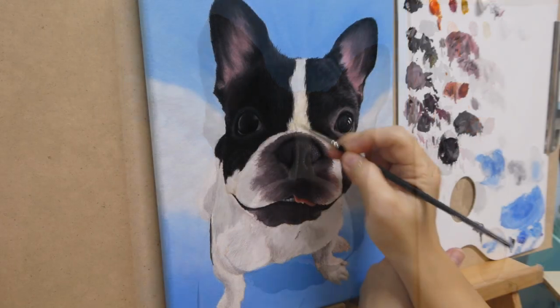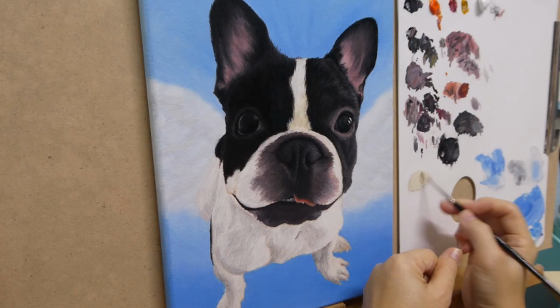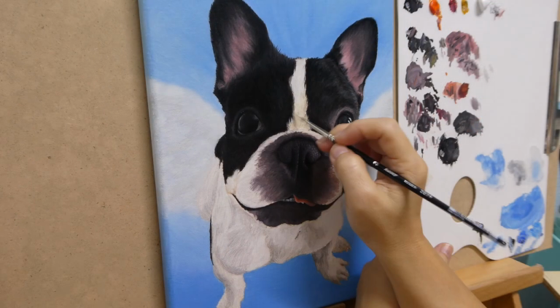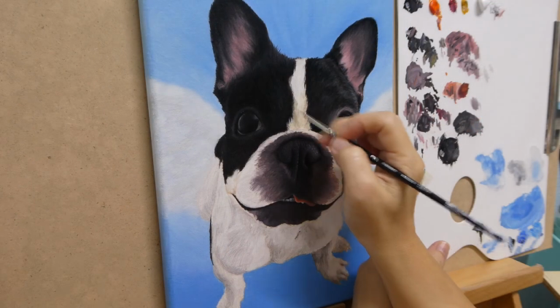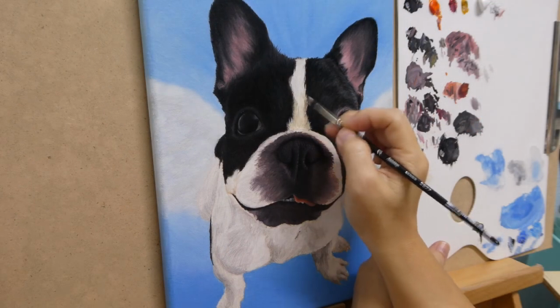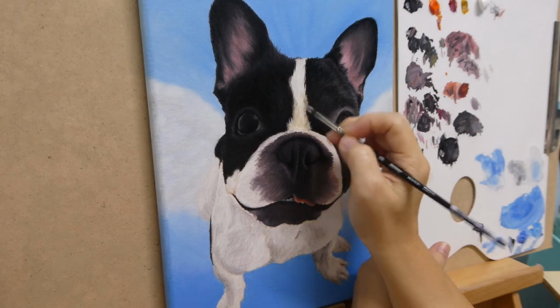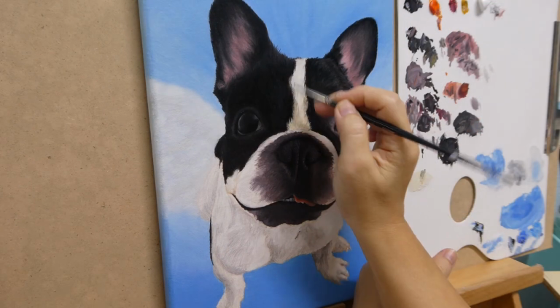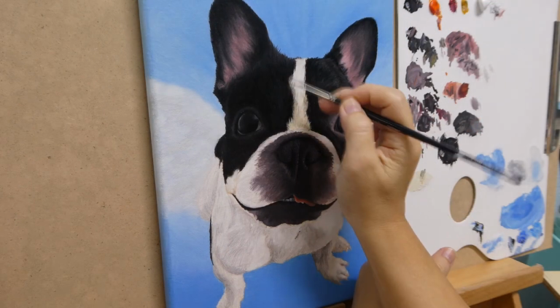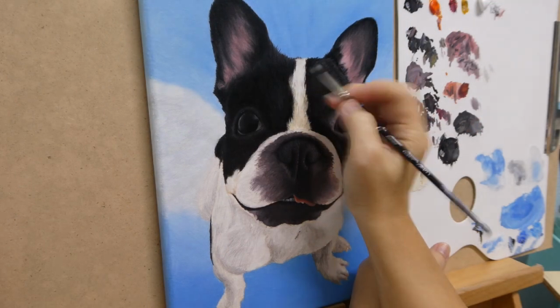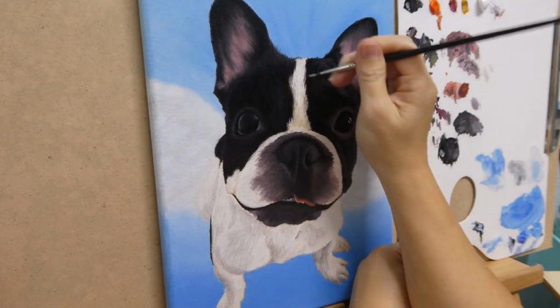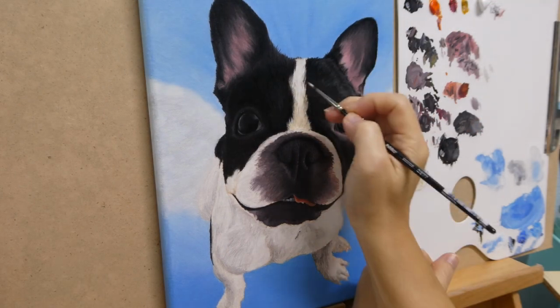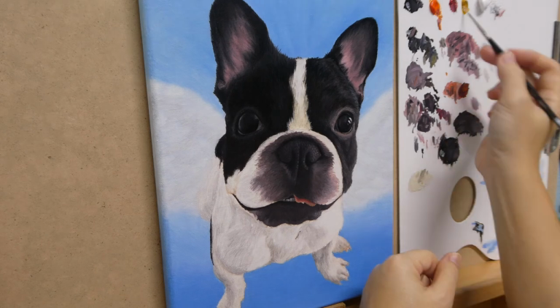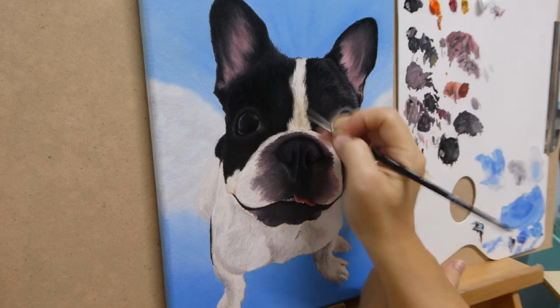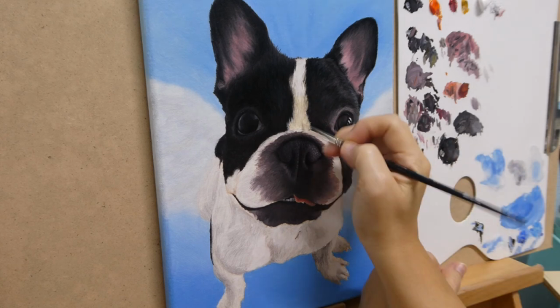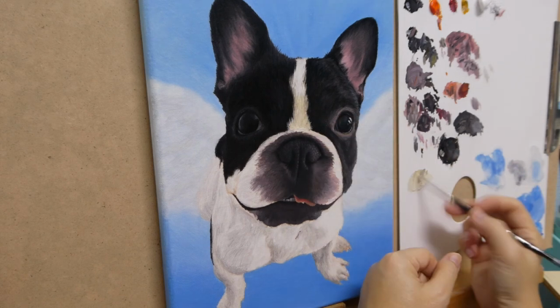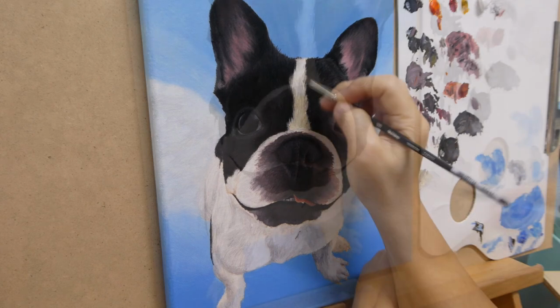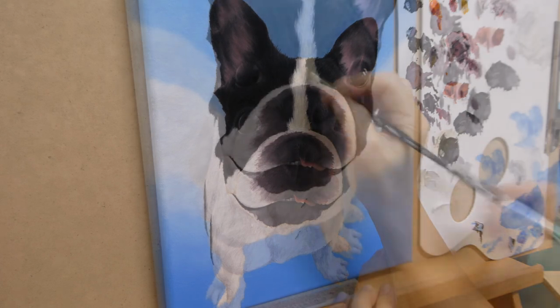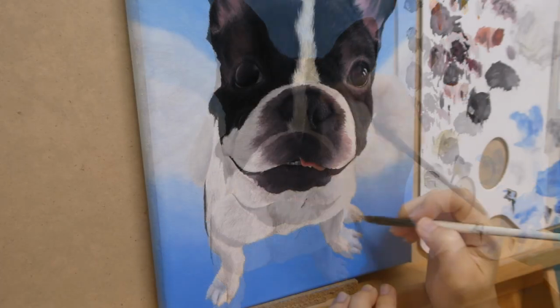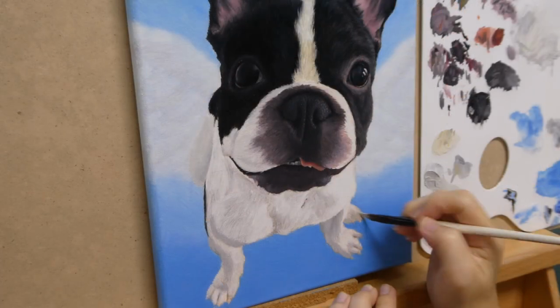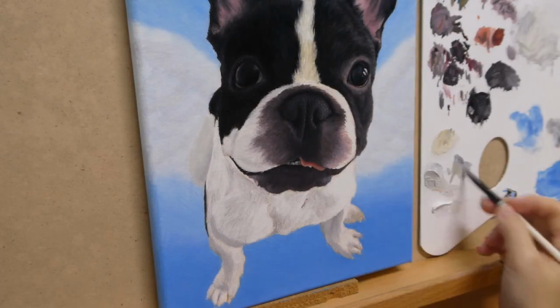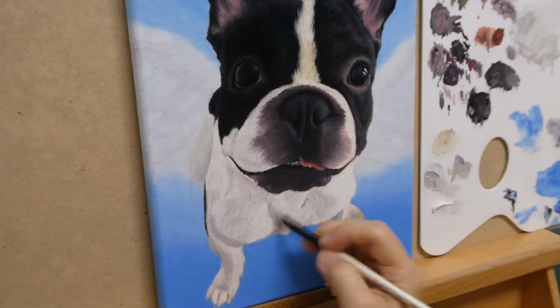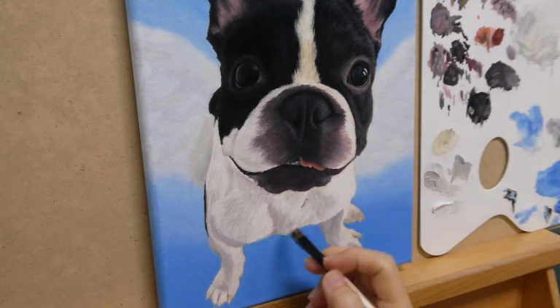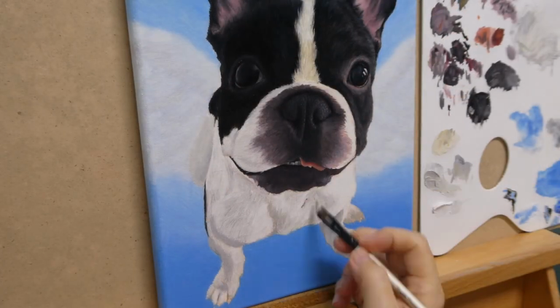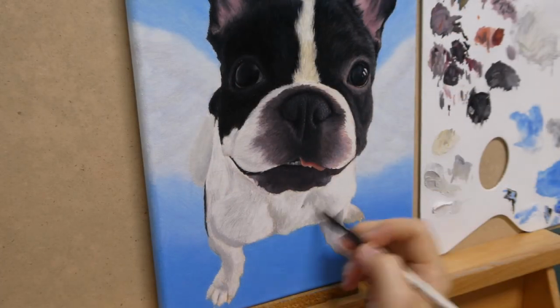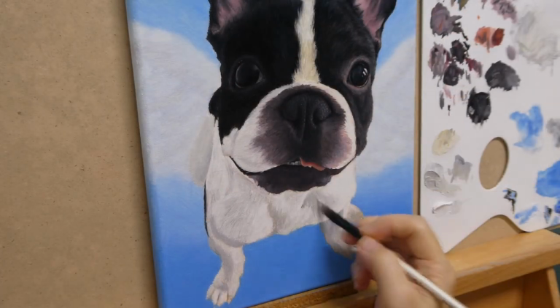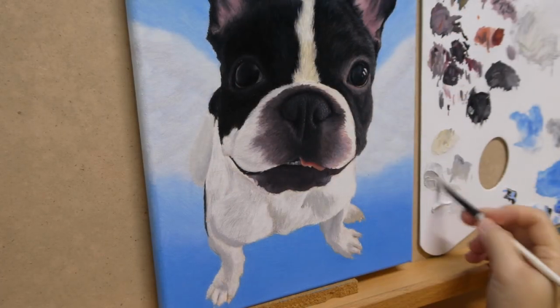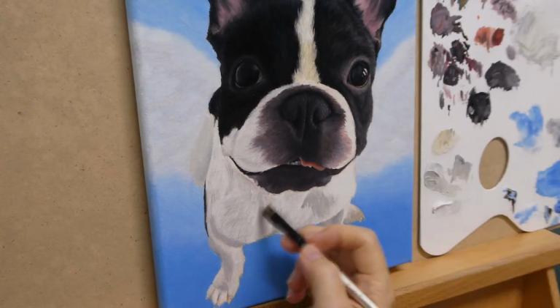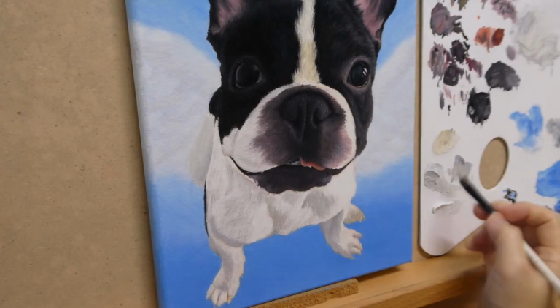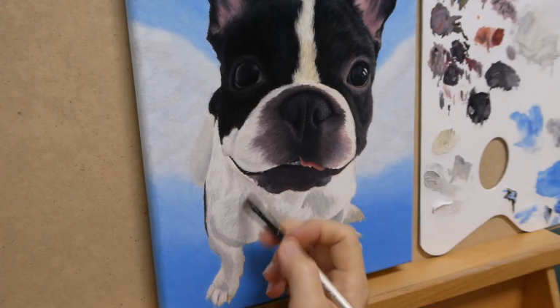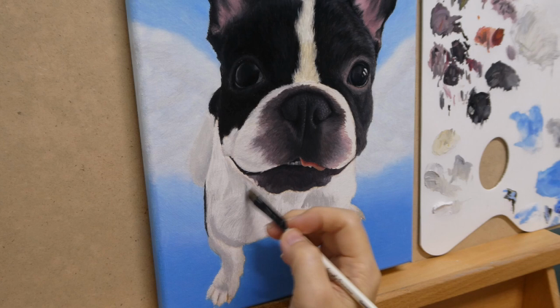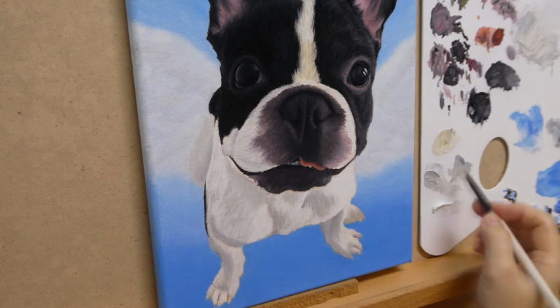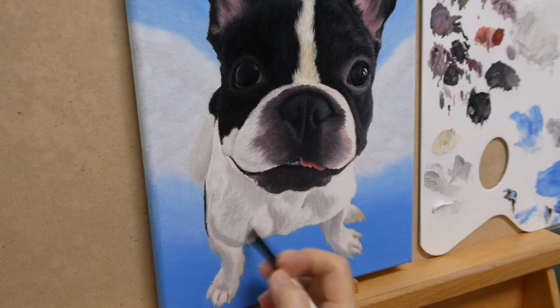Next, the white fur — painting from the darkest gray. This time, pay attention to the direction of the fur, as this would be the finer layer.